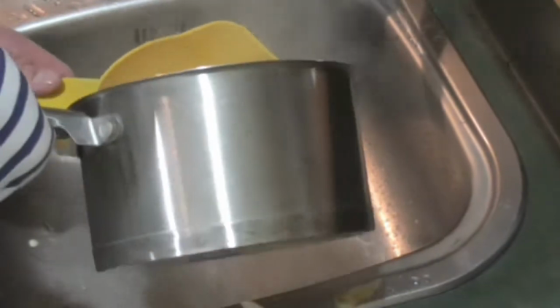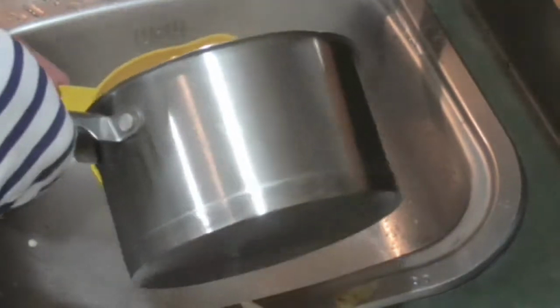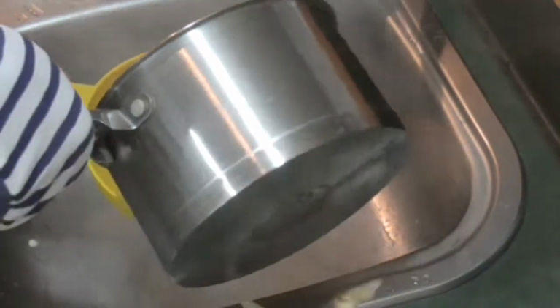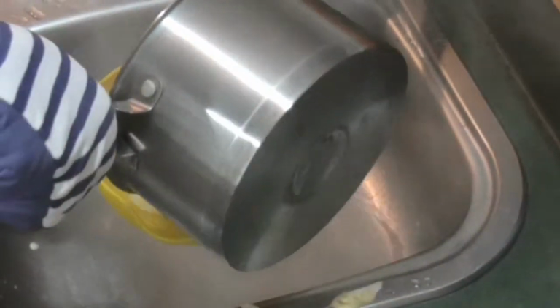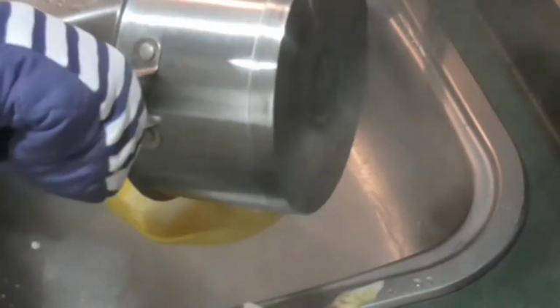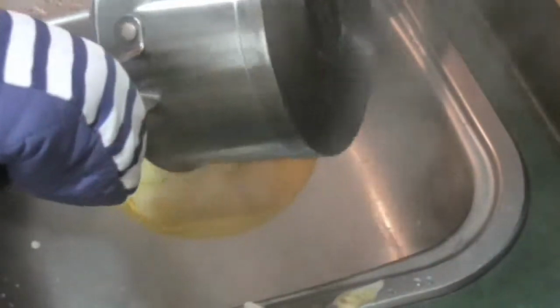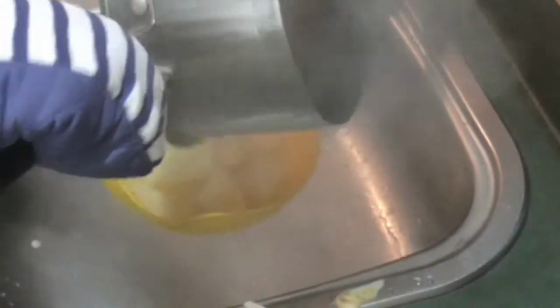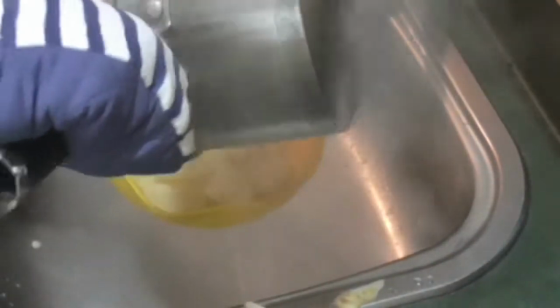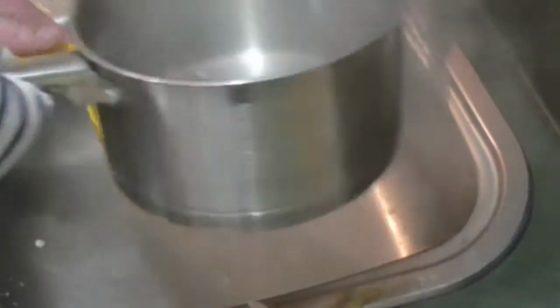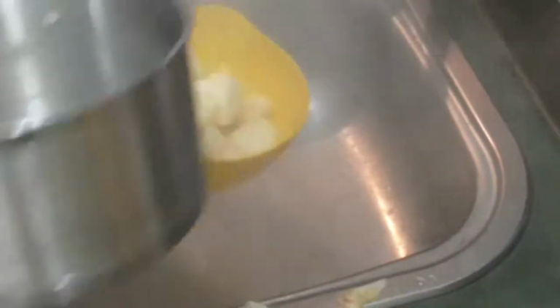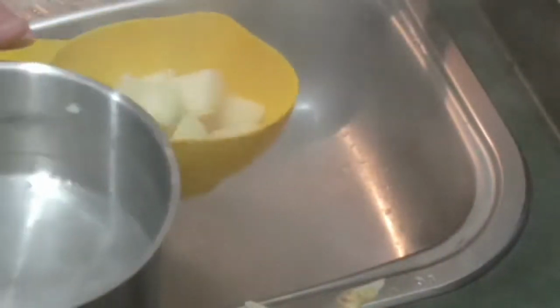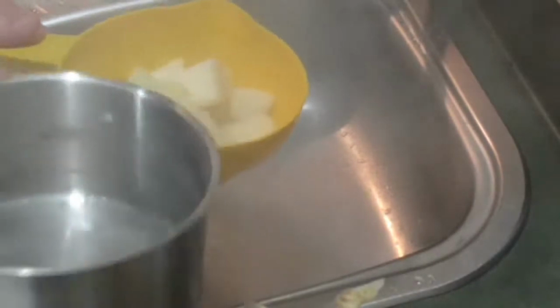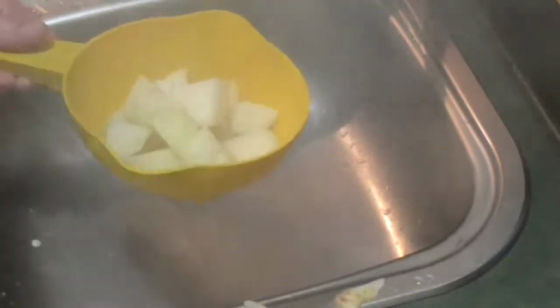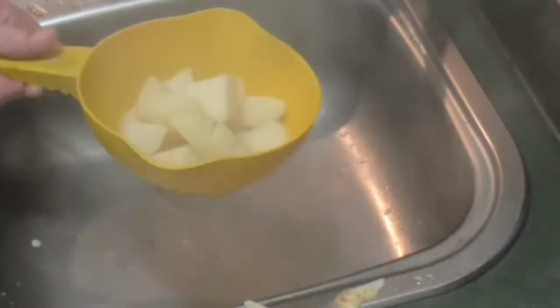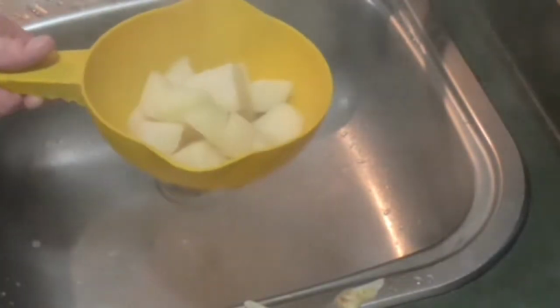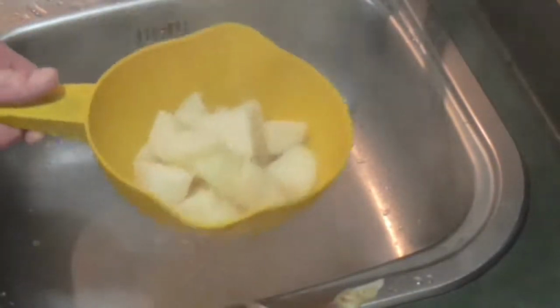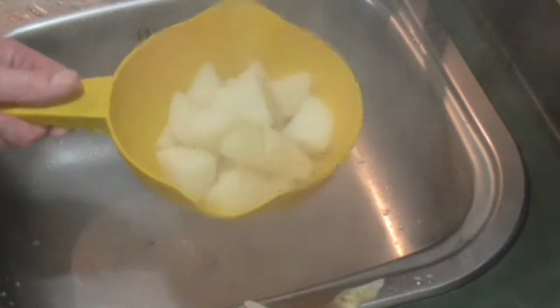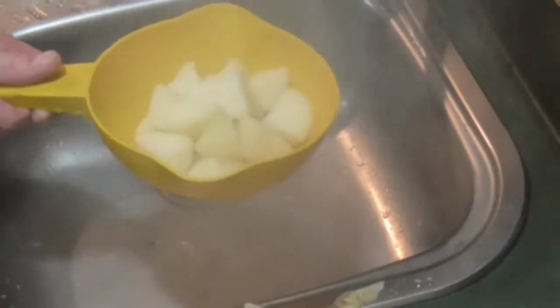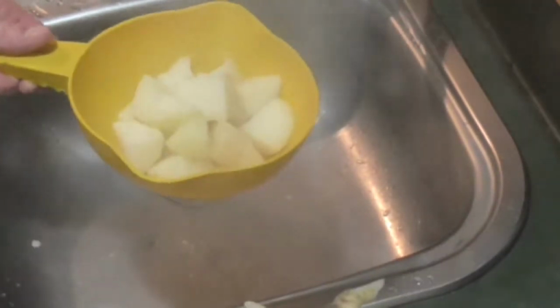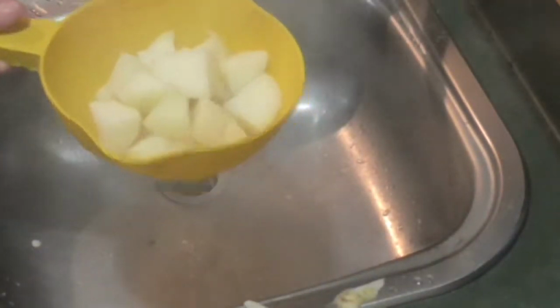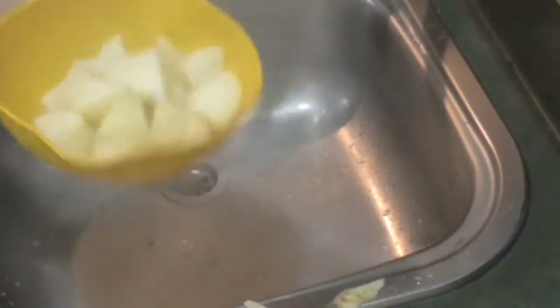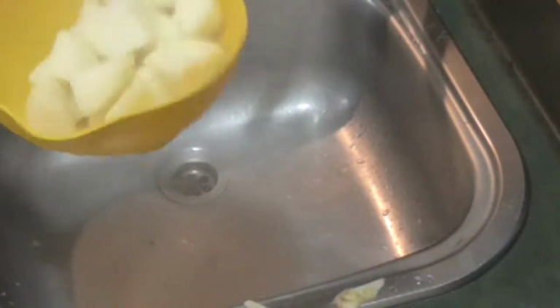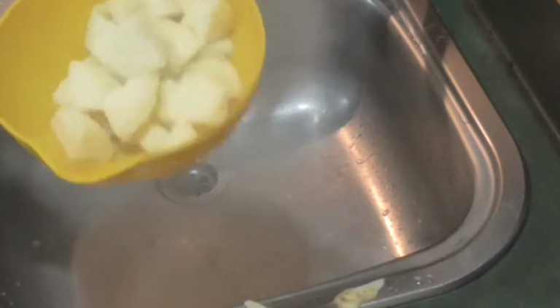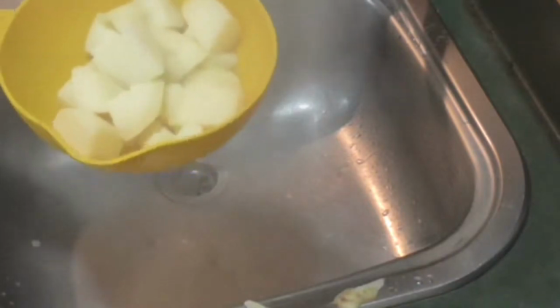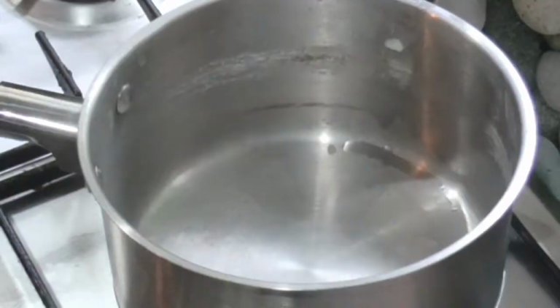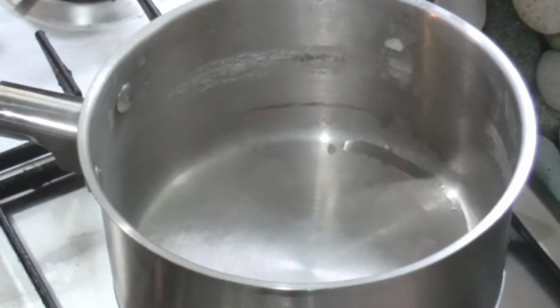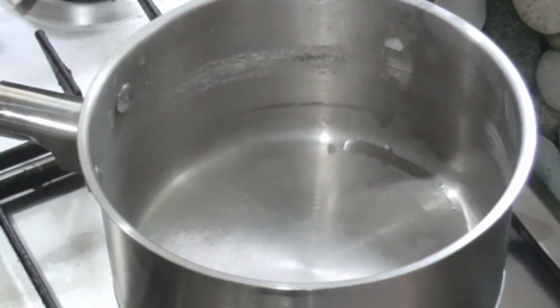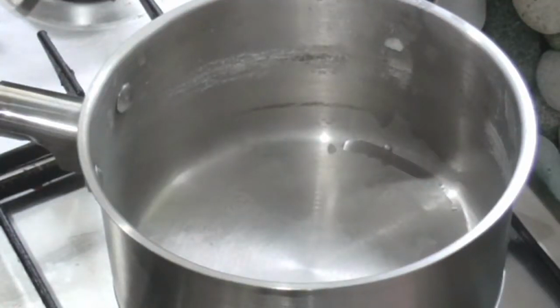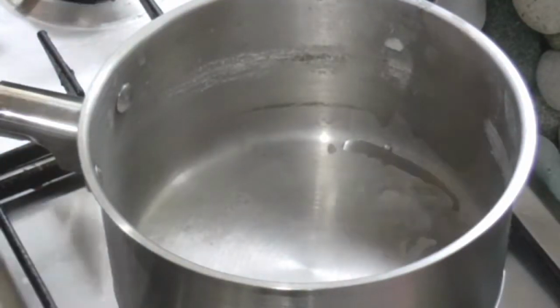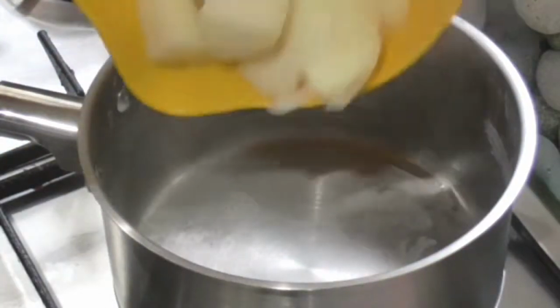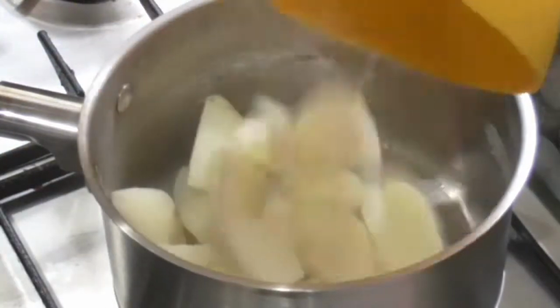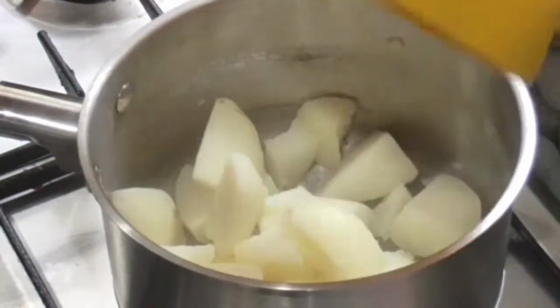We're going to drain the potatoes now and chuck them back into the pot that we were just boiling them in.